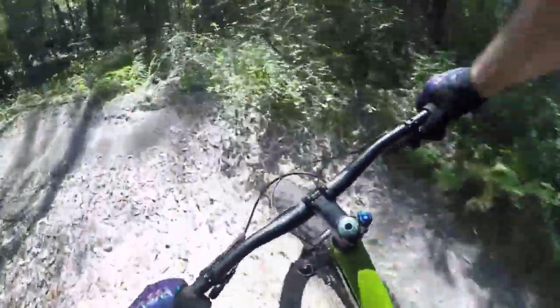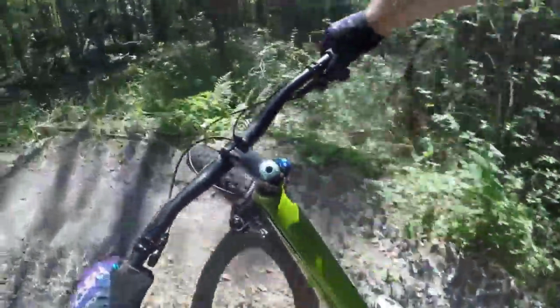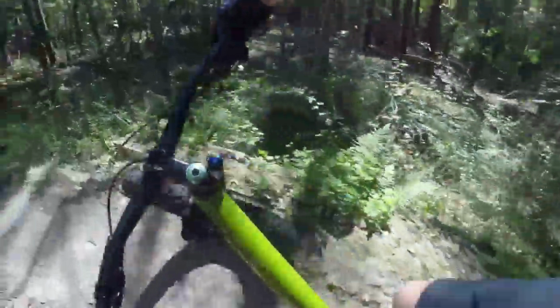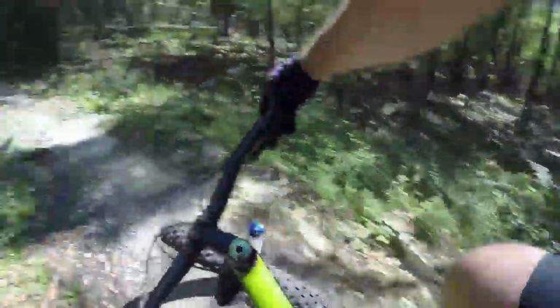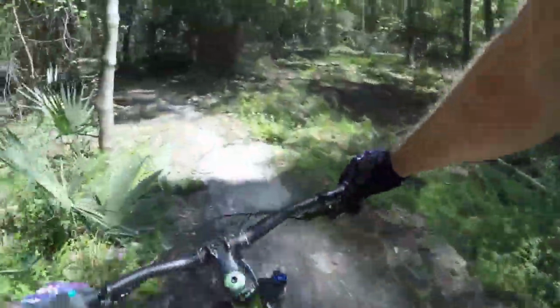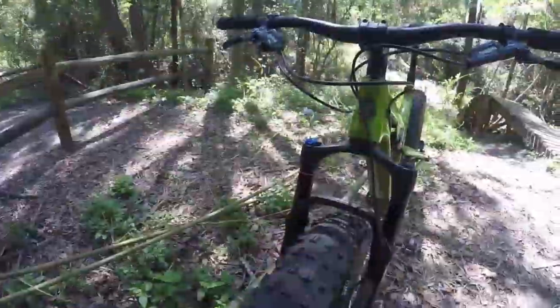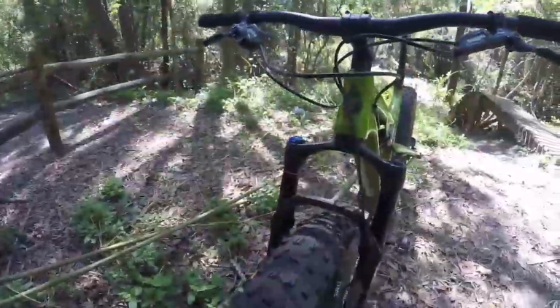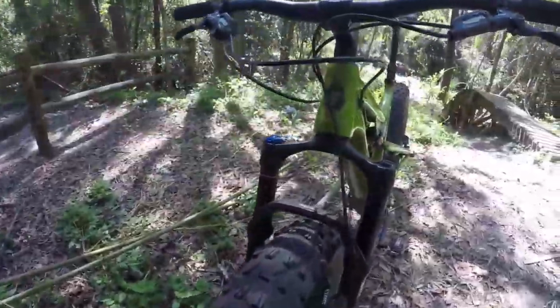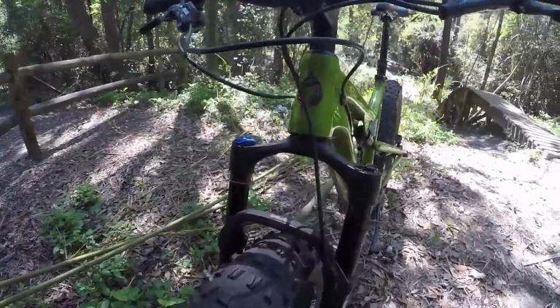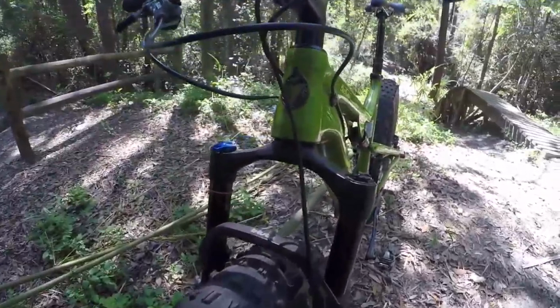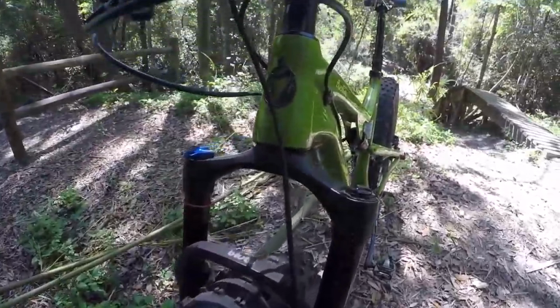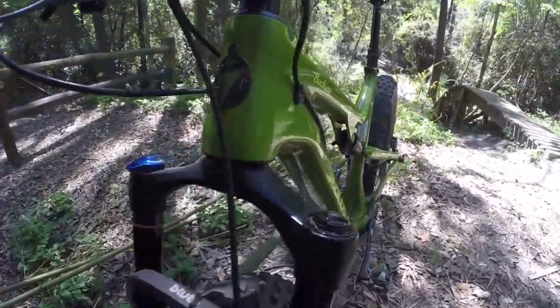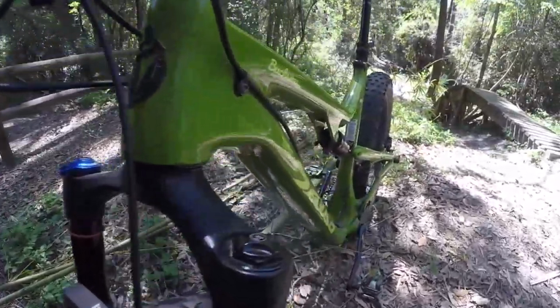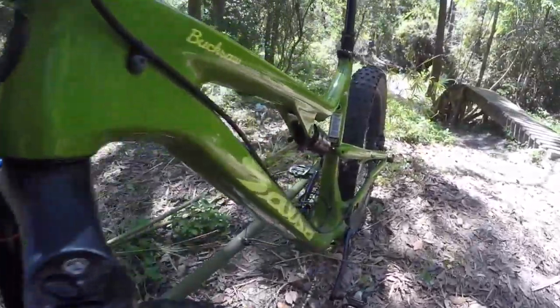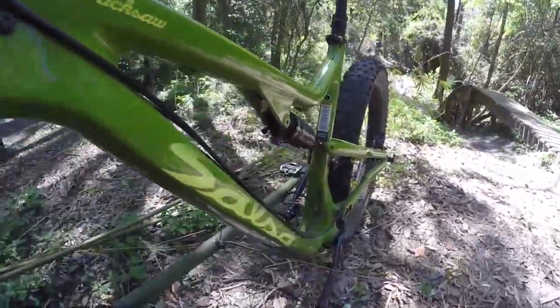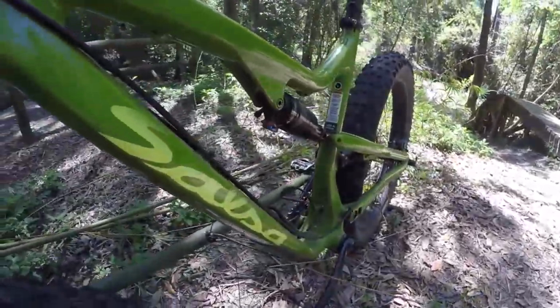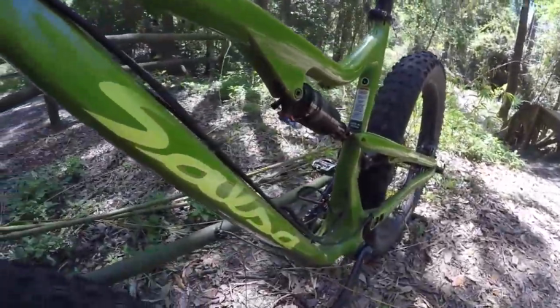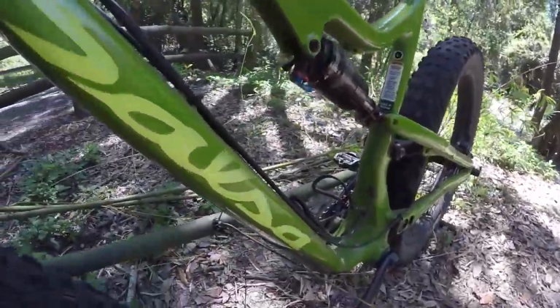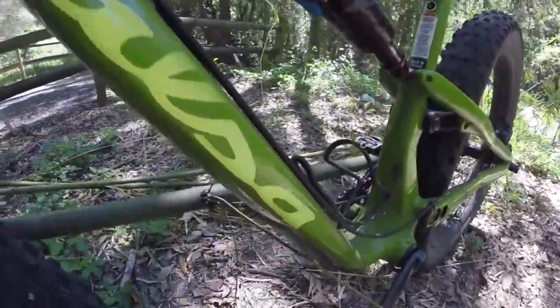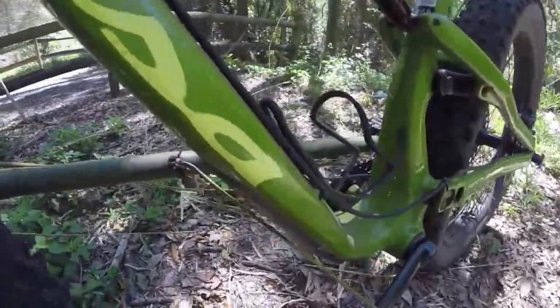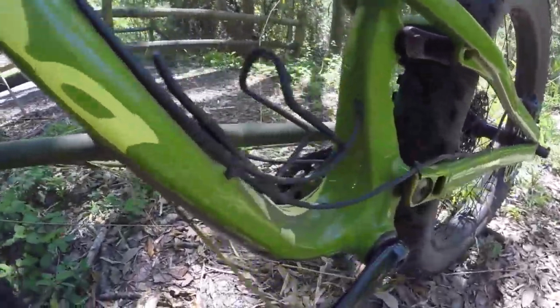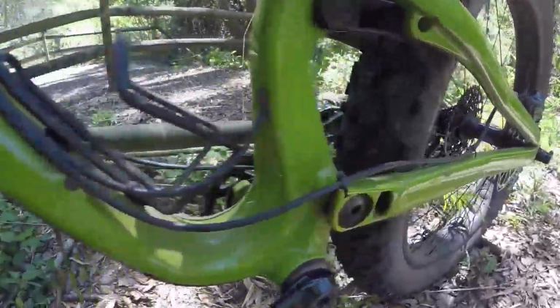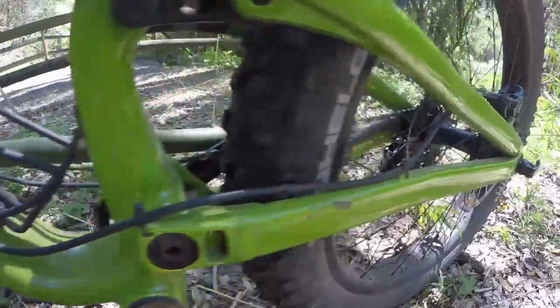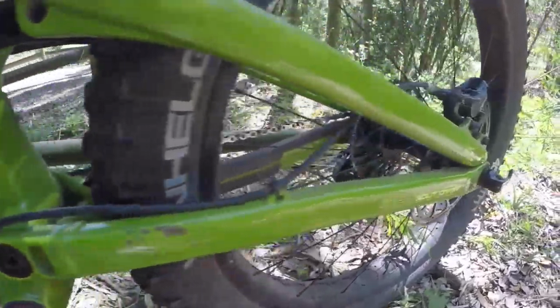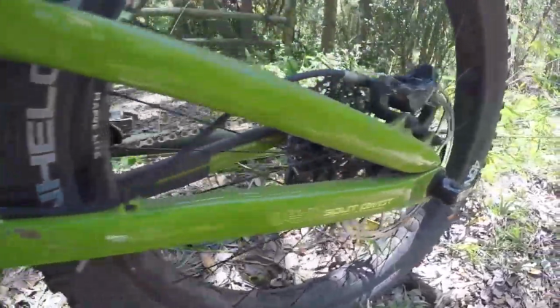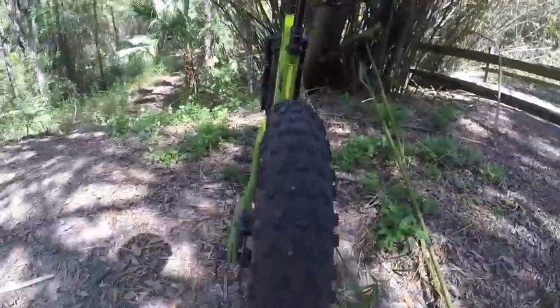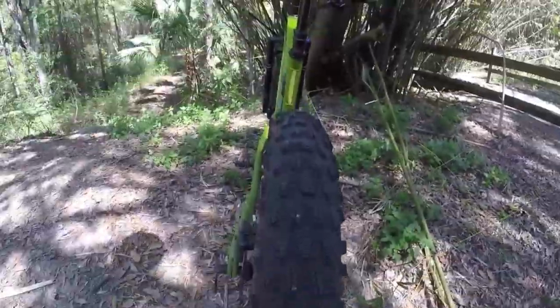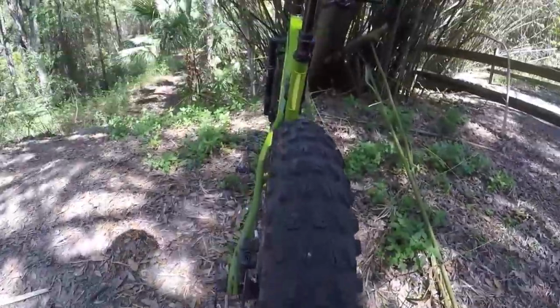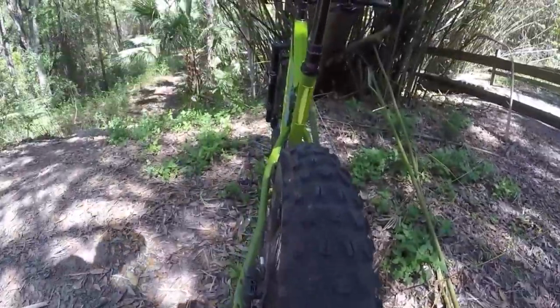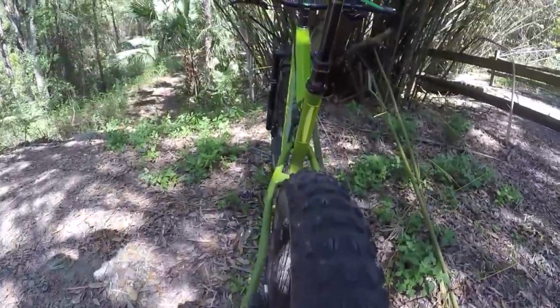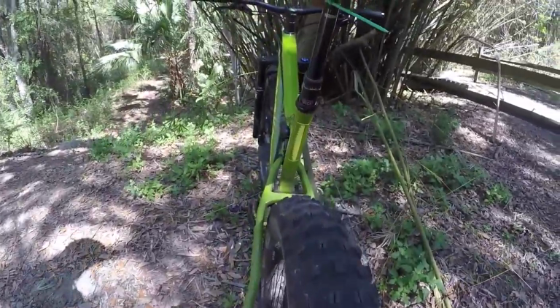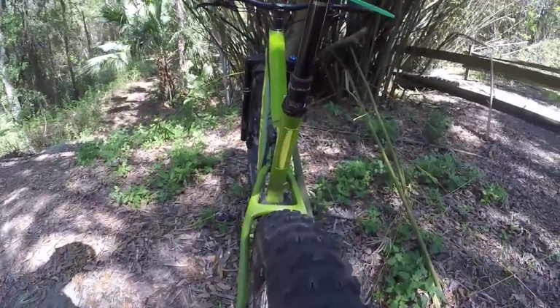Sporting SRAM GX components, this bike is a dream. Like any dream bike, the Buck Saw will set you back a pretty penny — $4,499 to be exact.